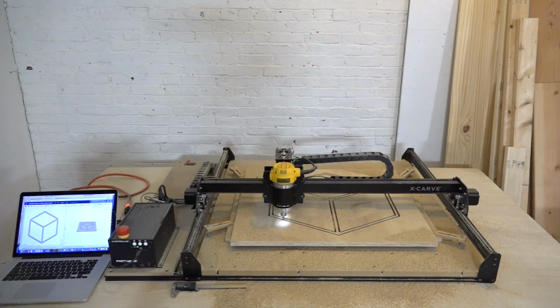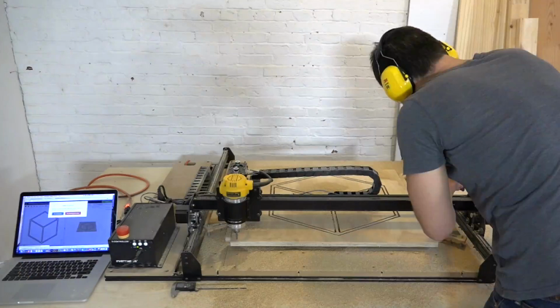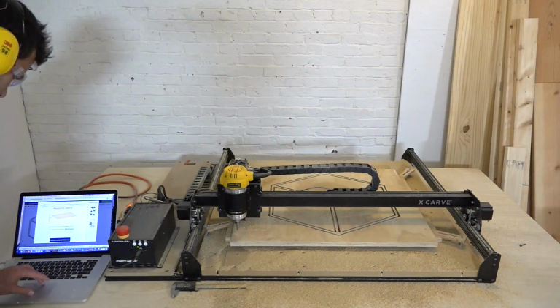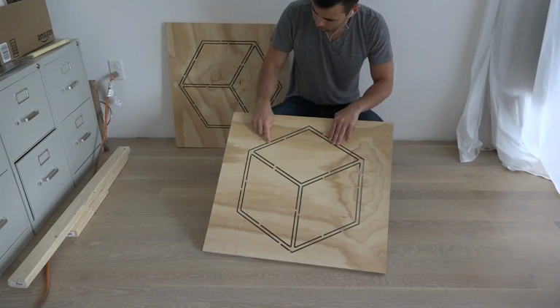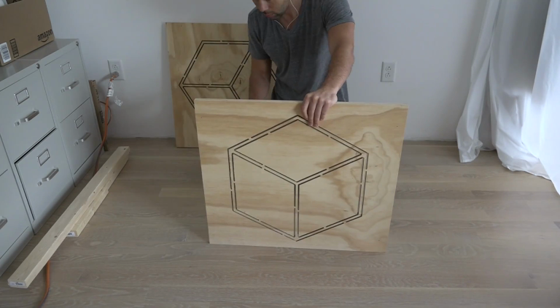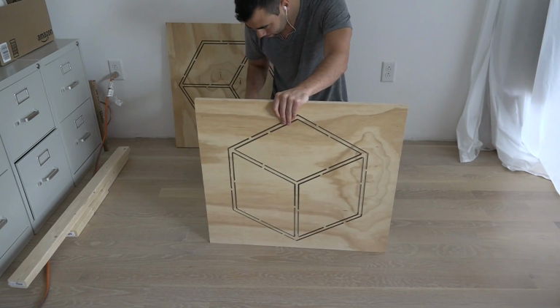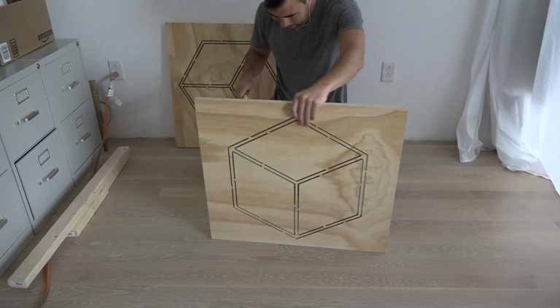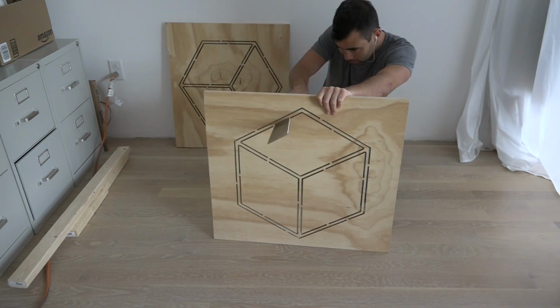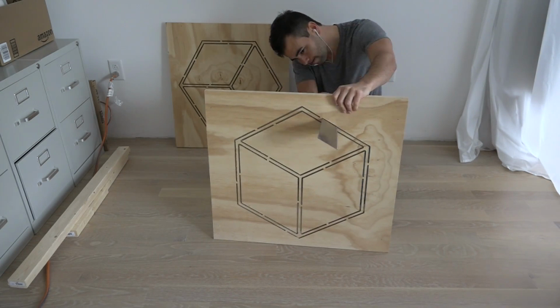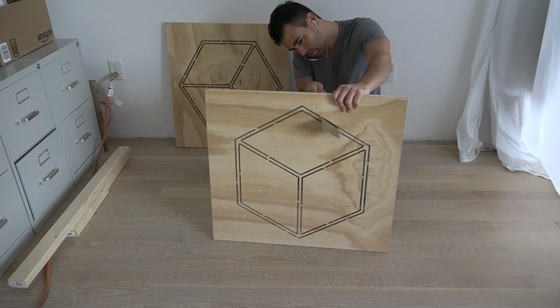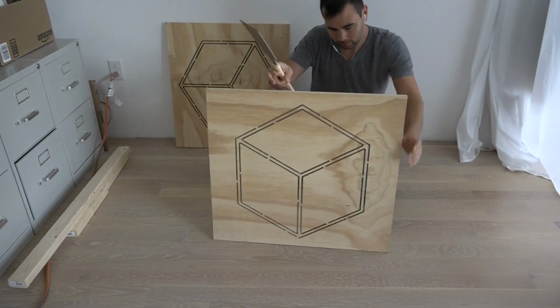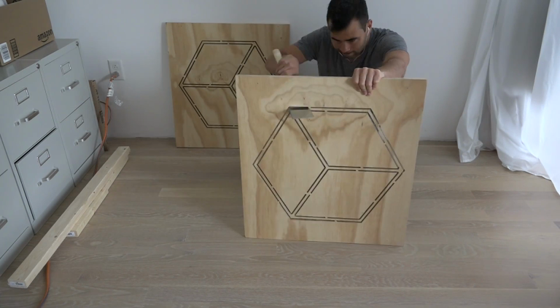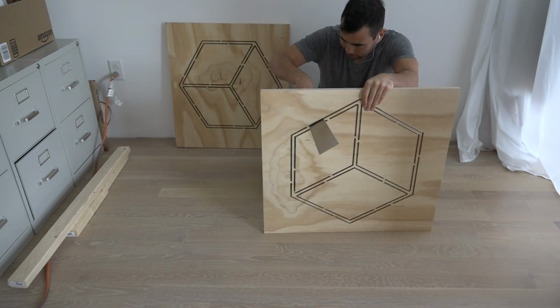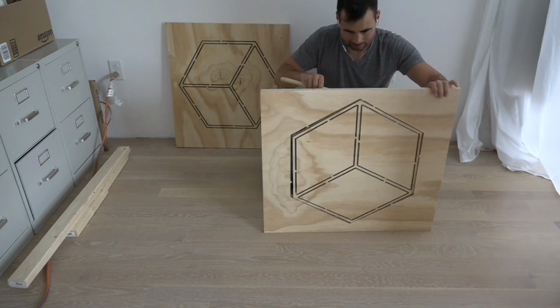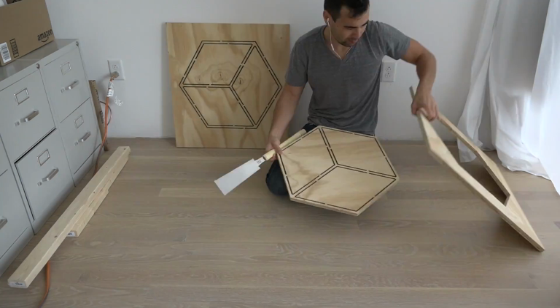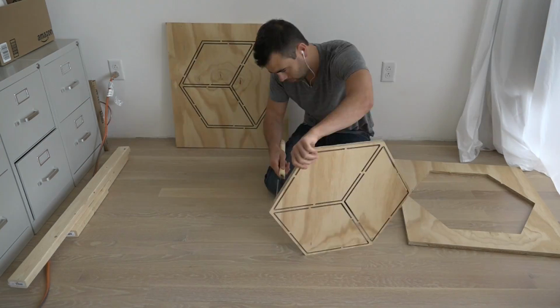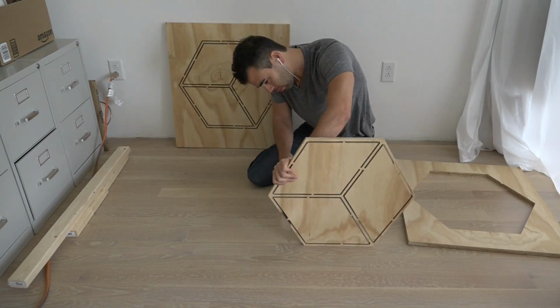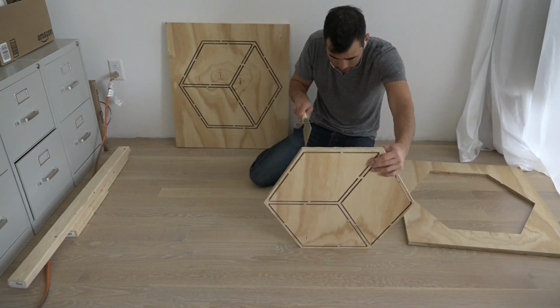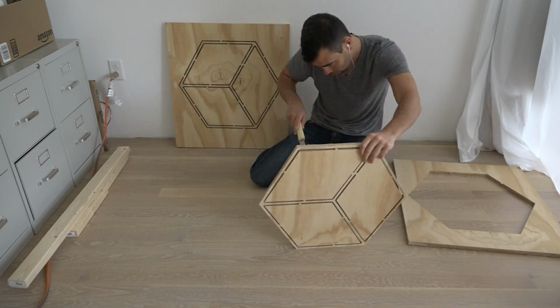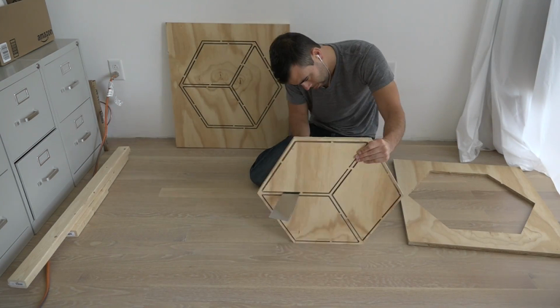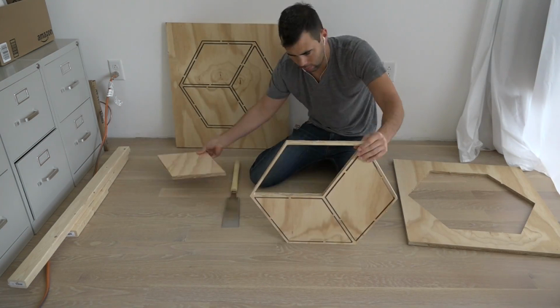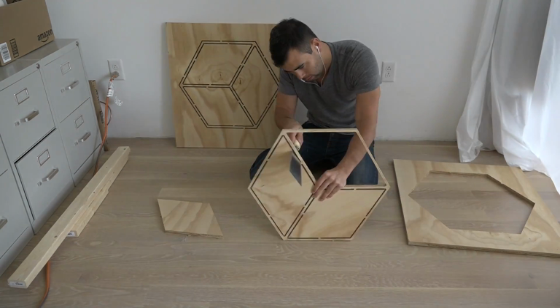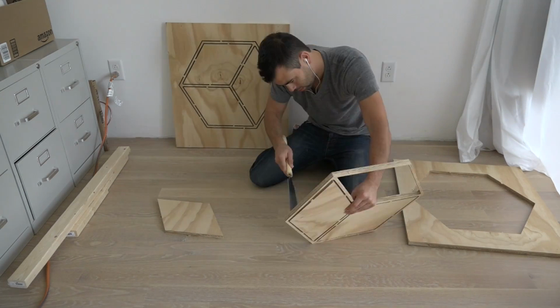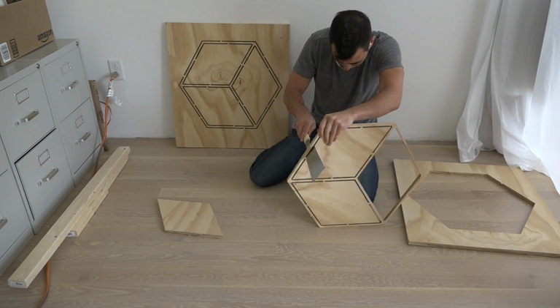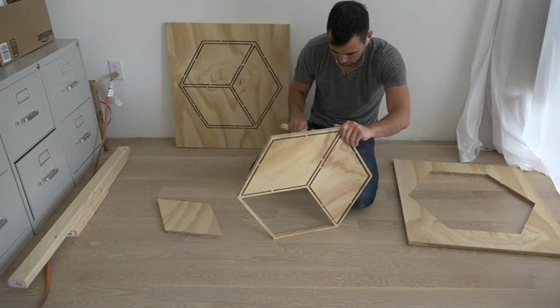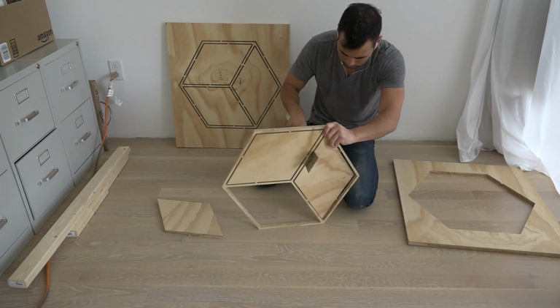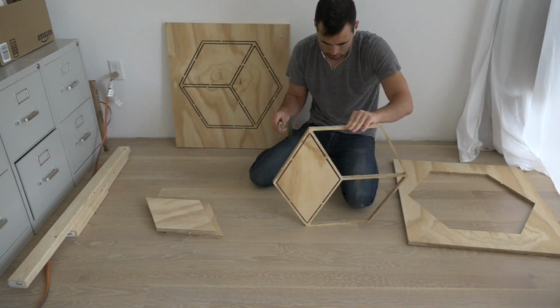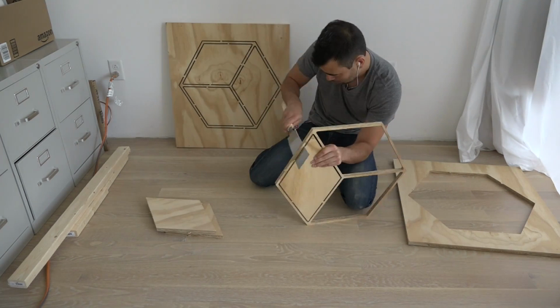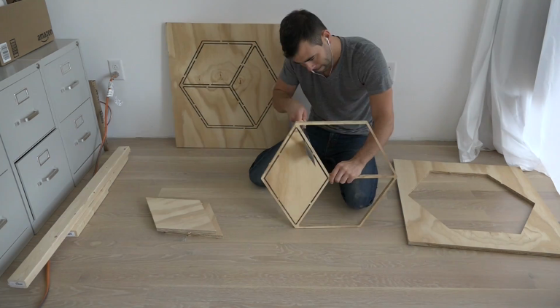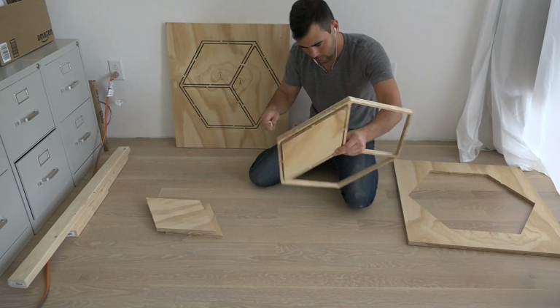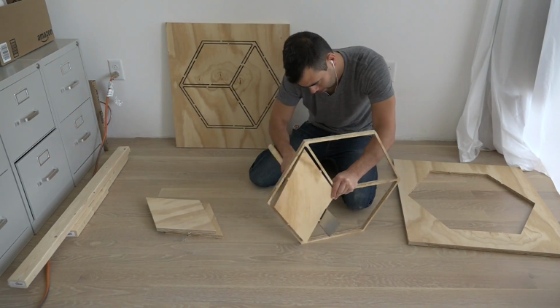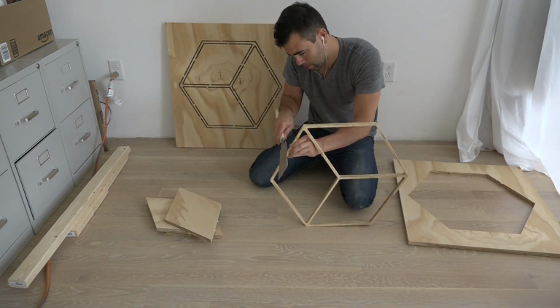I left tabs that hold the pieces in place even though most of it's cut through. This keeps the pieces from sliding around and bumping into the blade. I used my Japanese handsaw to cut through these tabs.